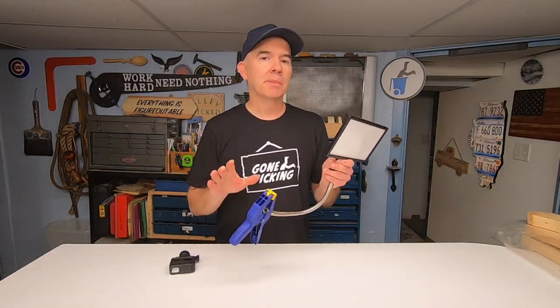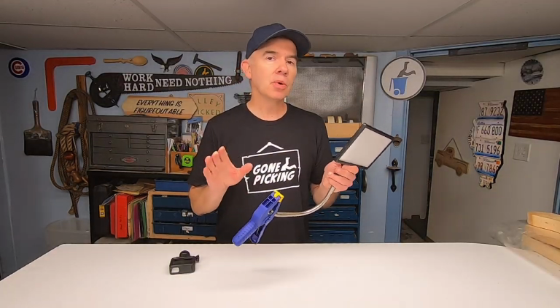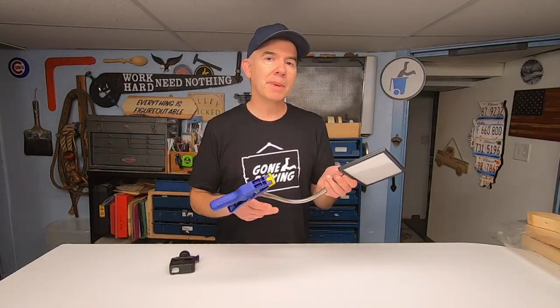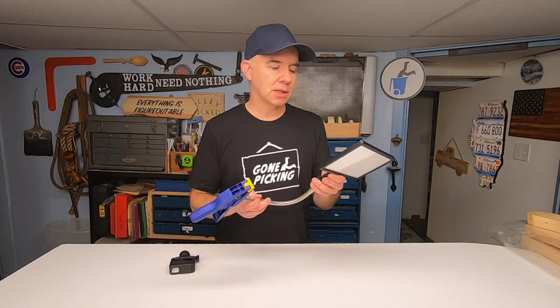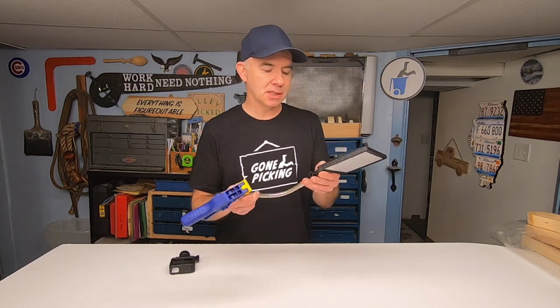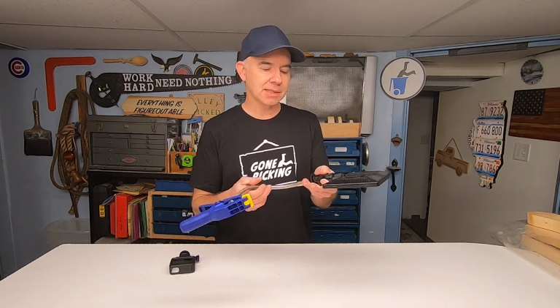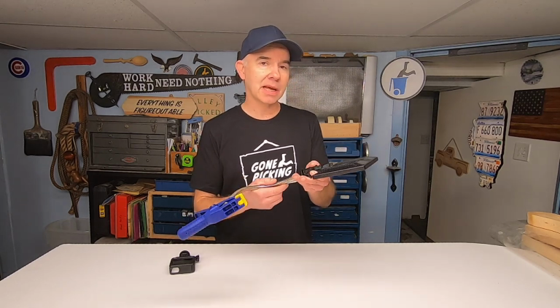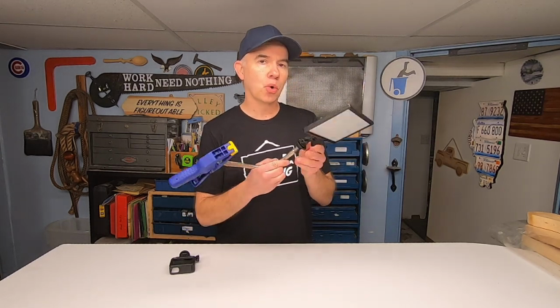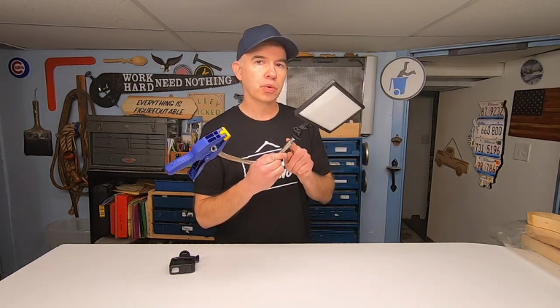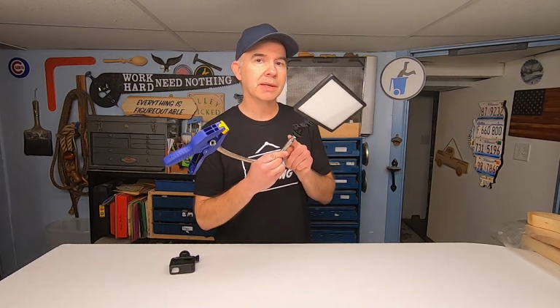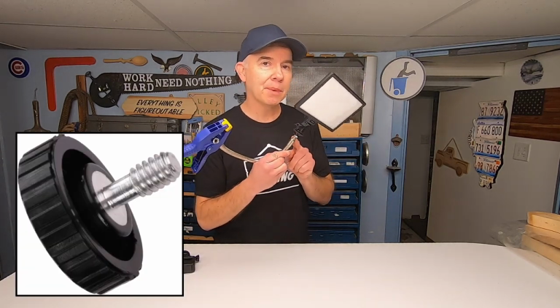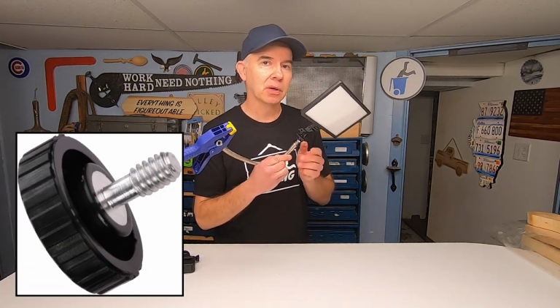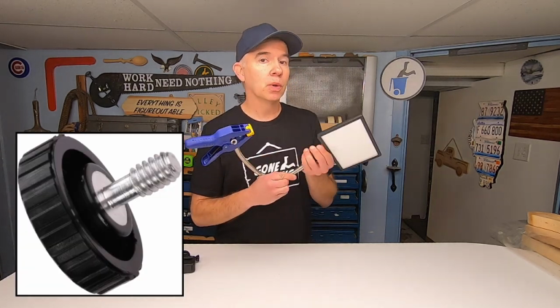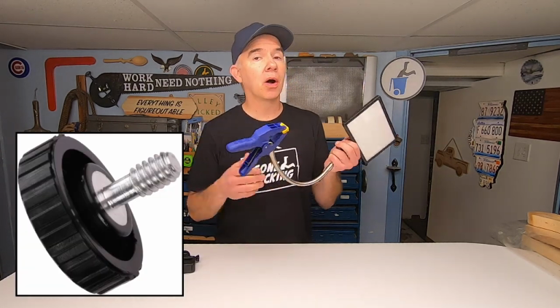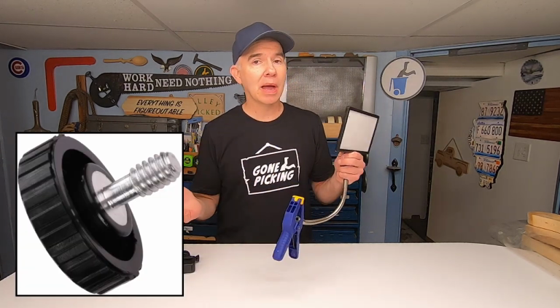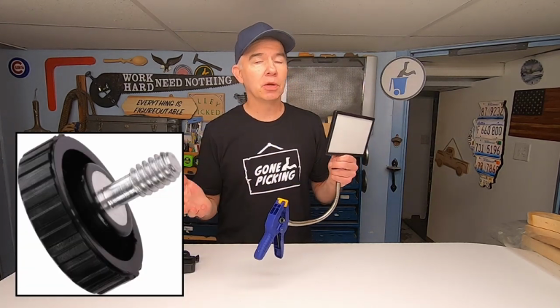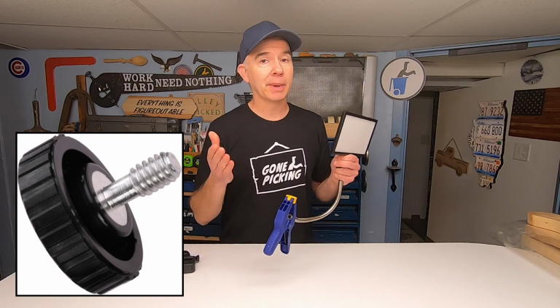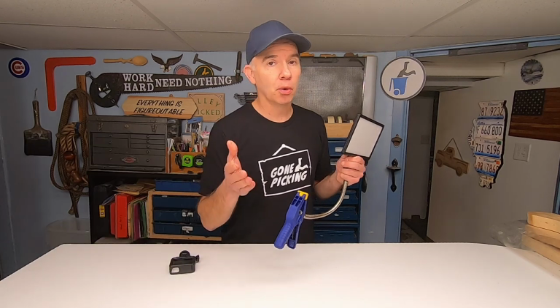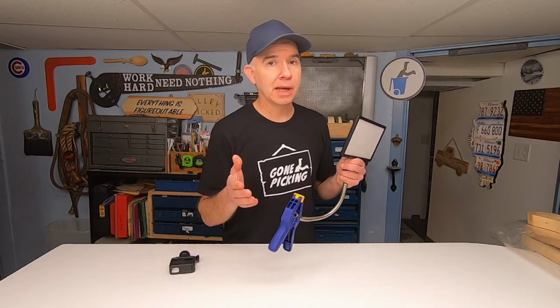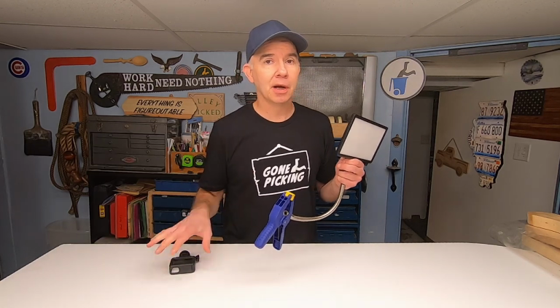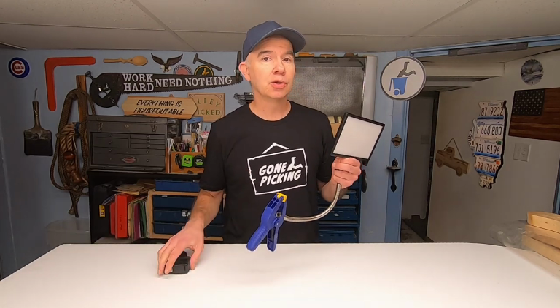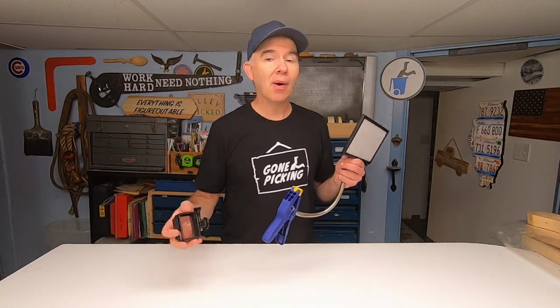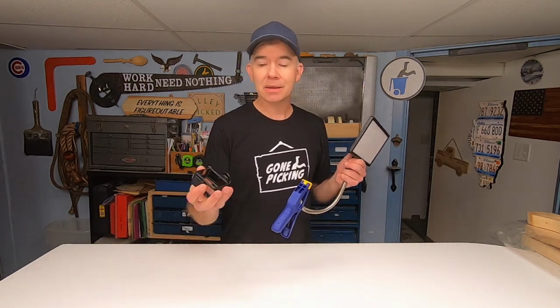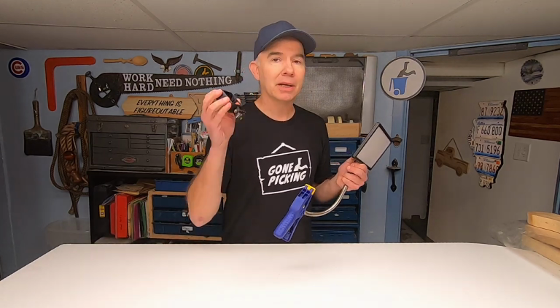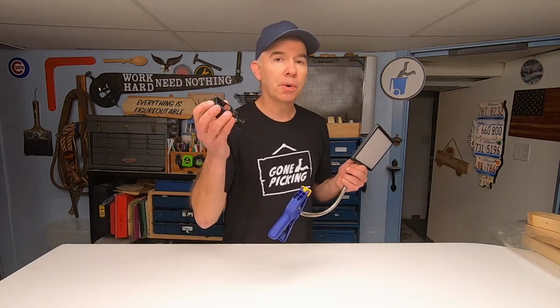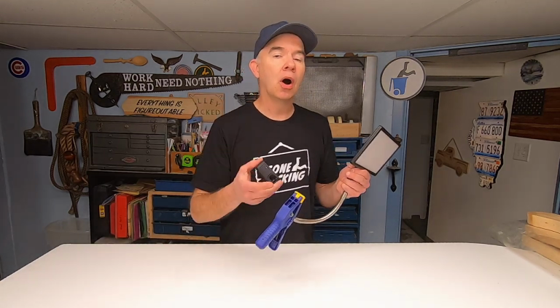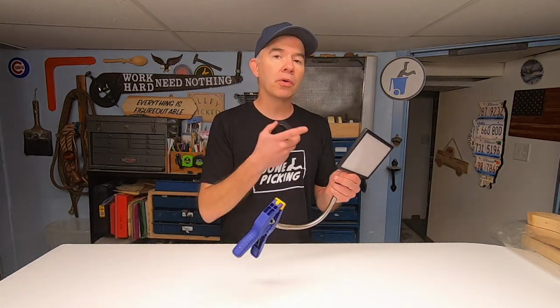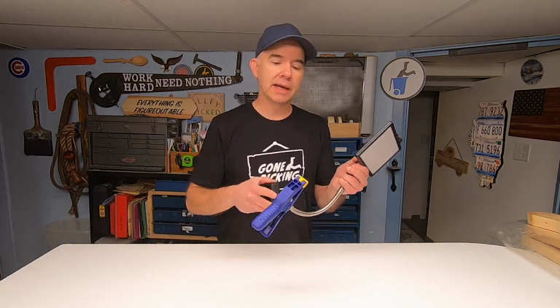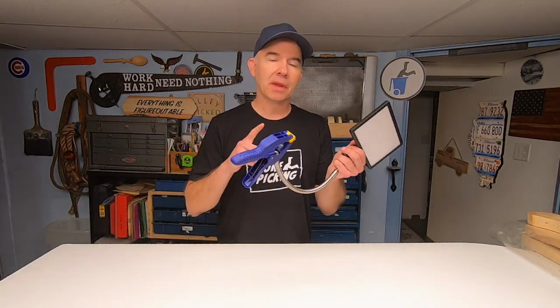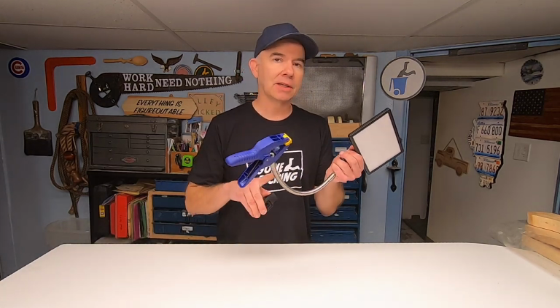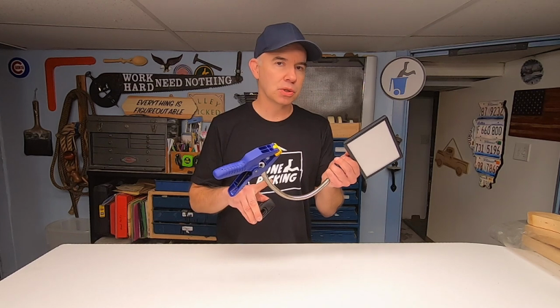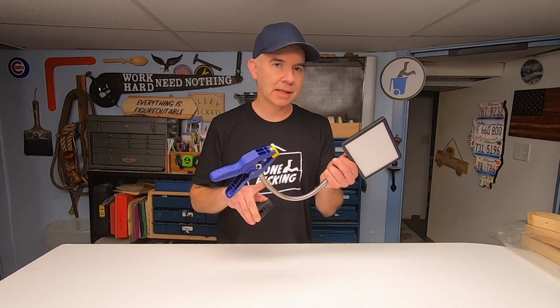I'm going to show you how I made it in just a minute. But I also wanted to mention that this thing has a standard quarter-20 camera mount, which I also happen to use for my GoPro camera. So now I can mount my GoPro or the light on this gooseneck clamp.